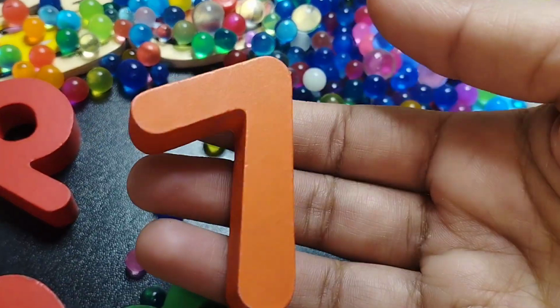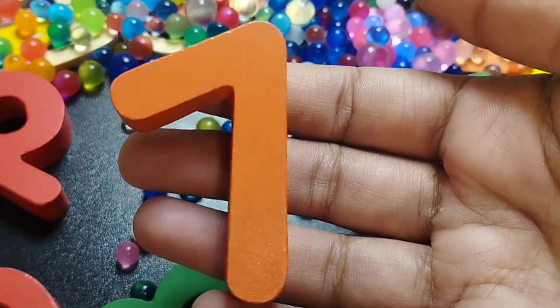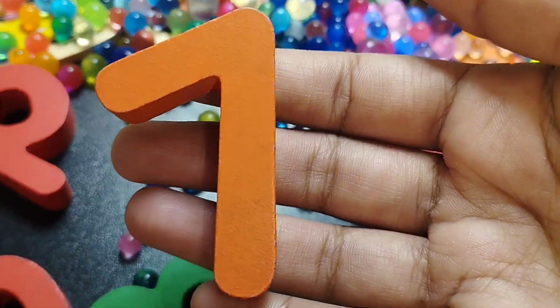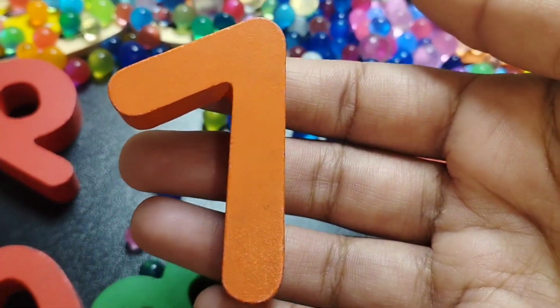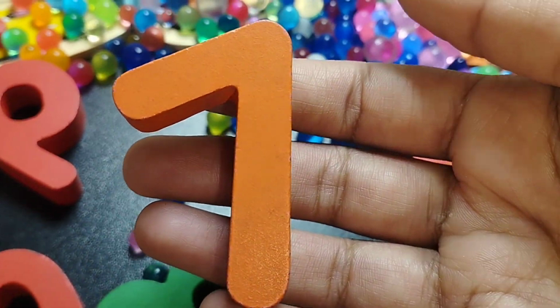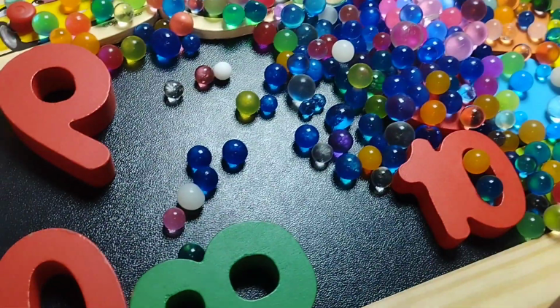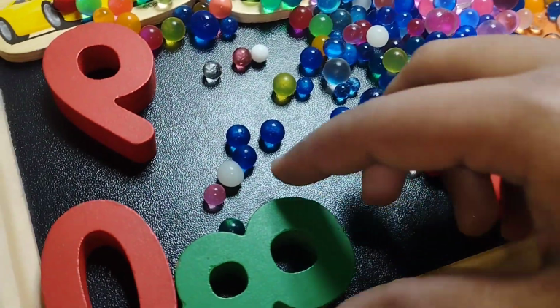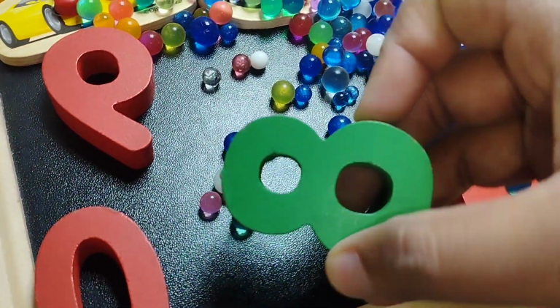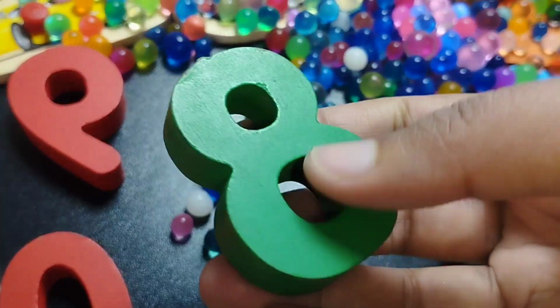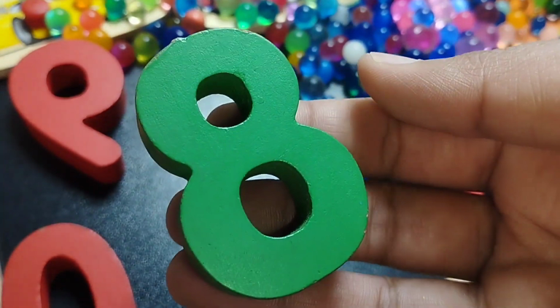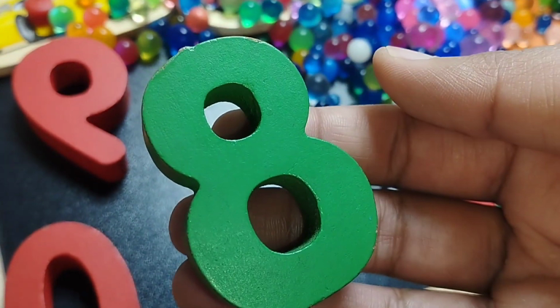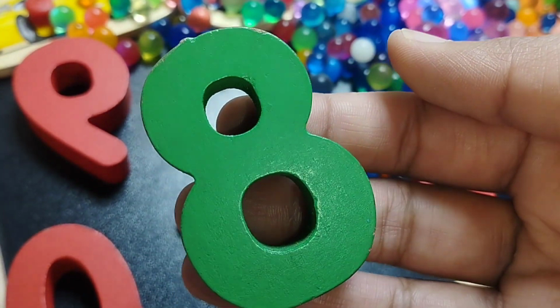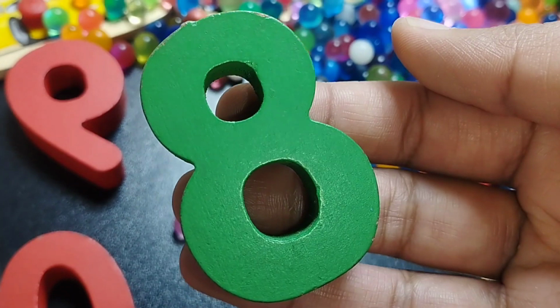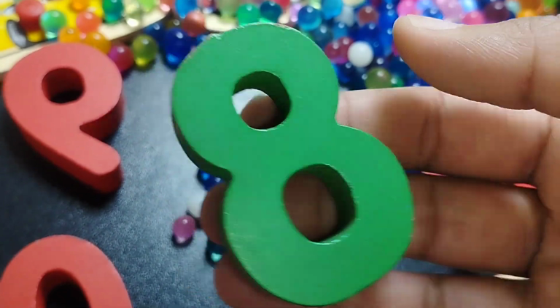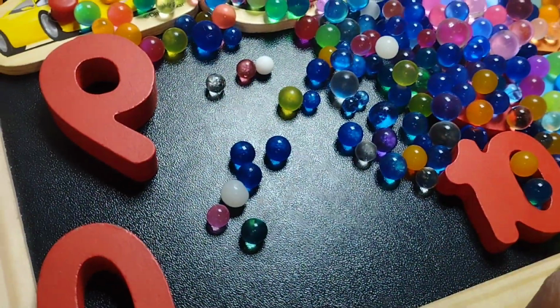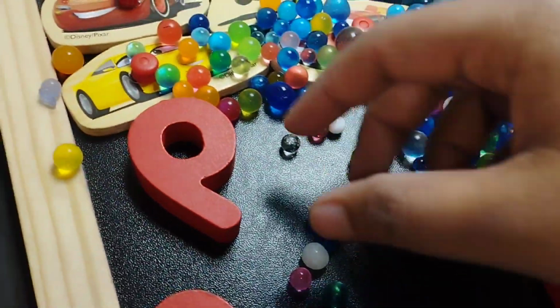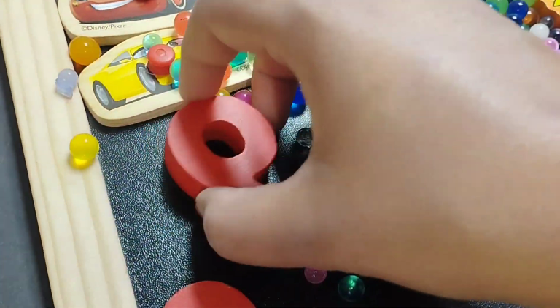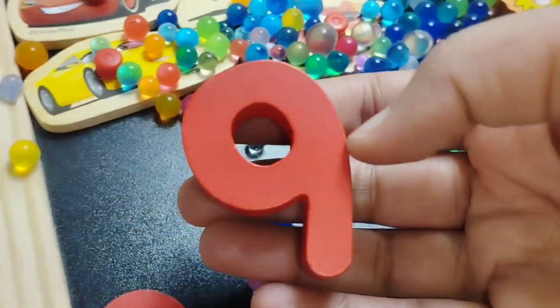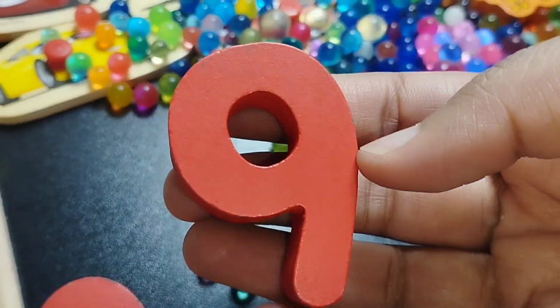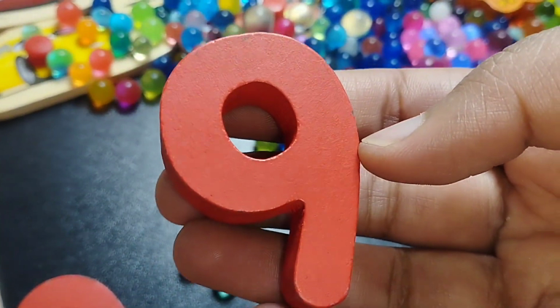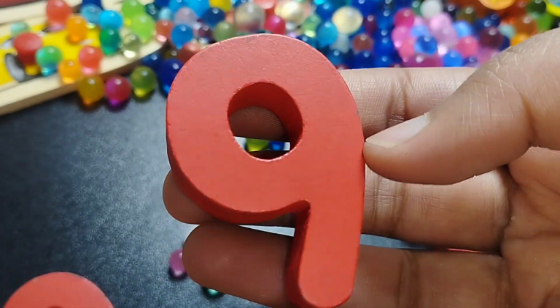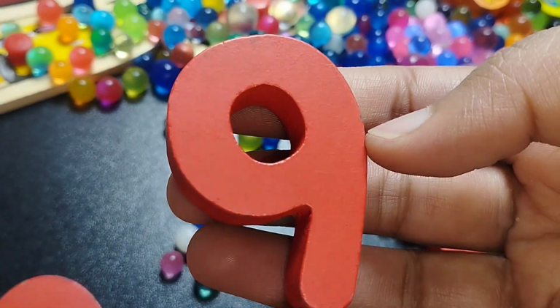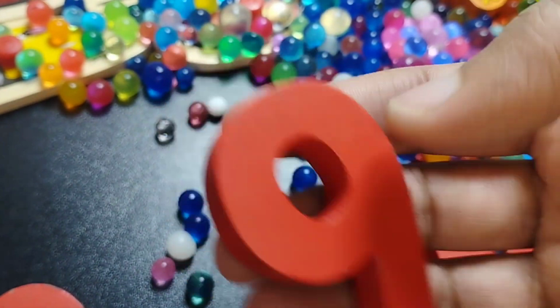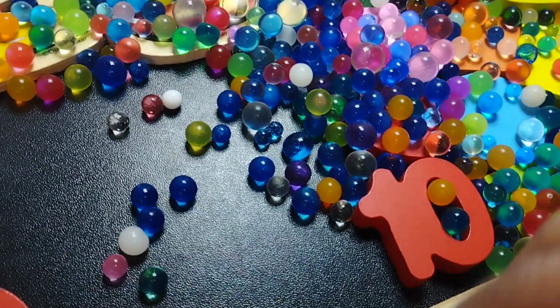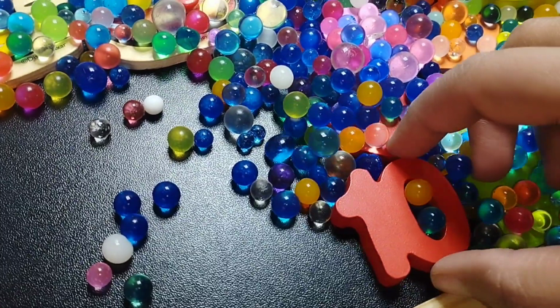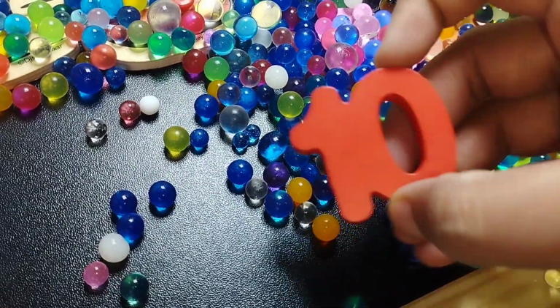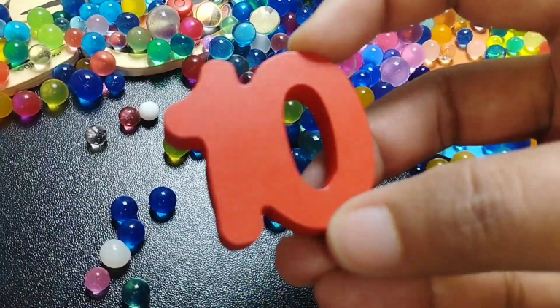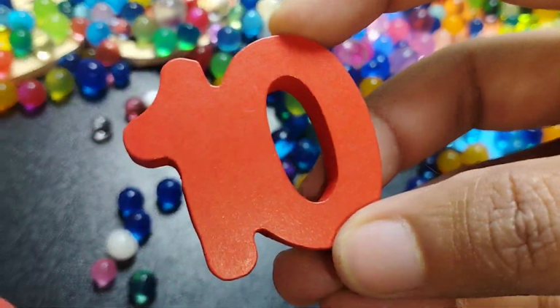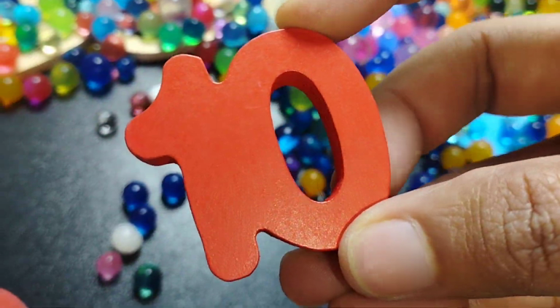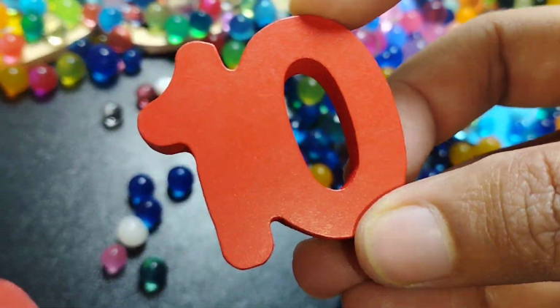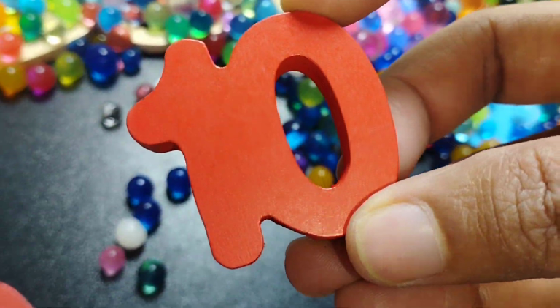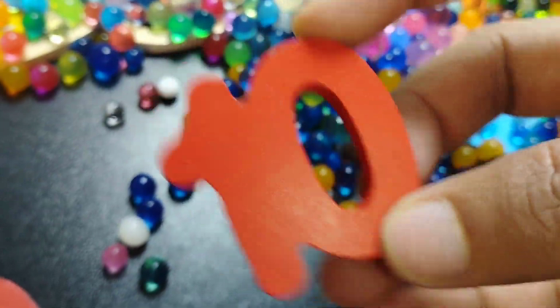Seven. Number seven. Eight. Number eight. The next number is number nine. And ten — one, zero. Ten.